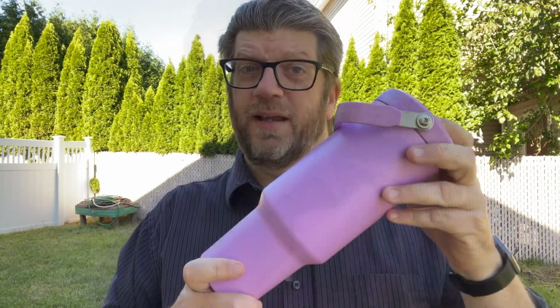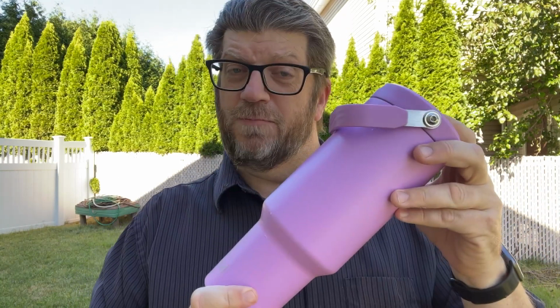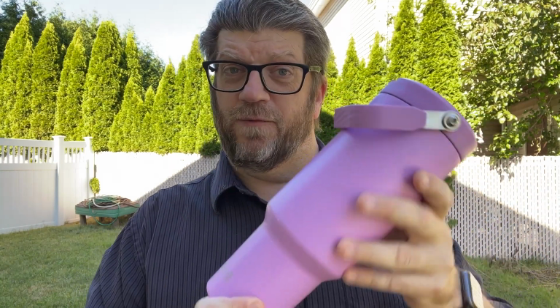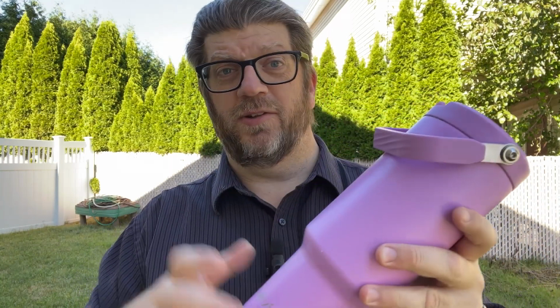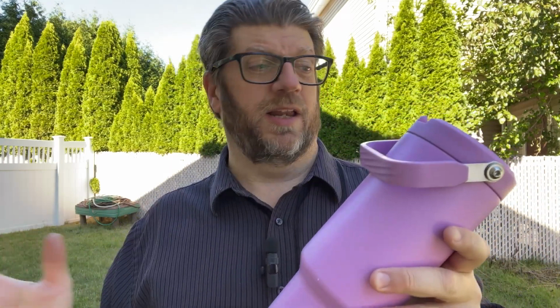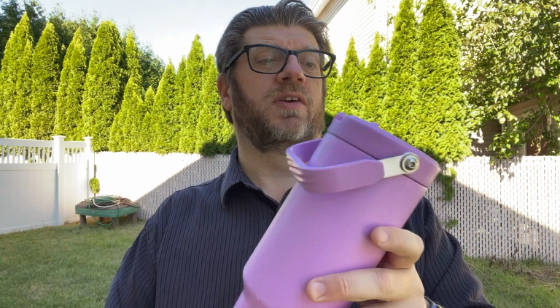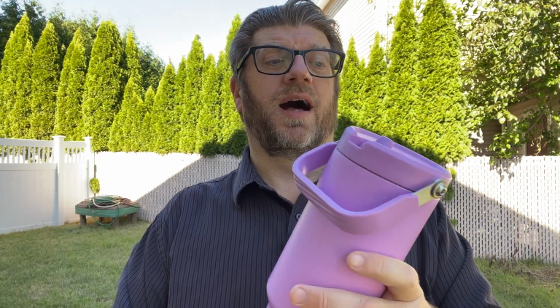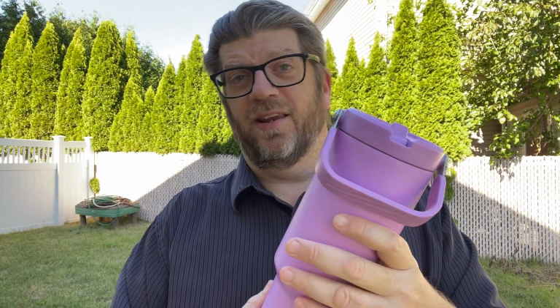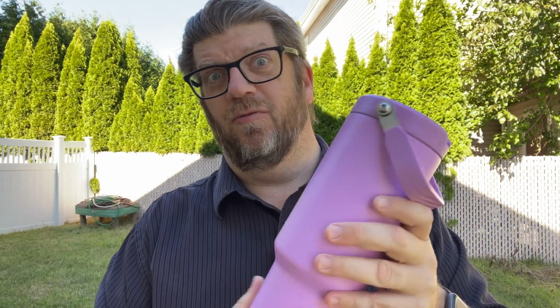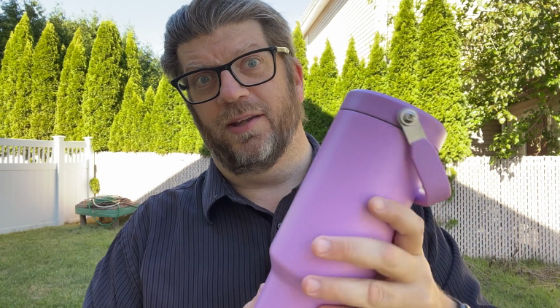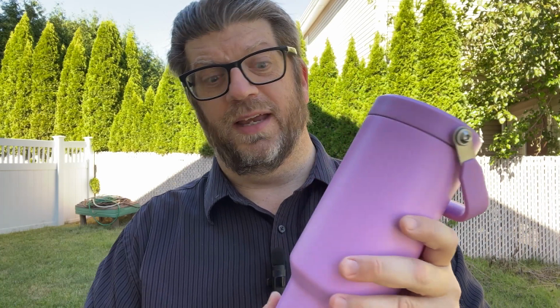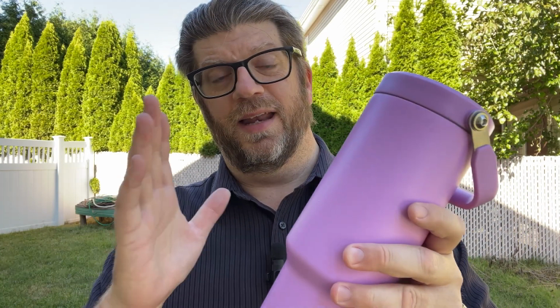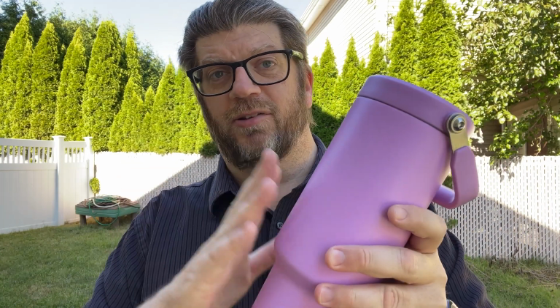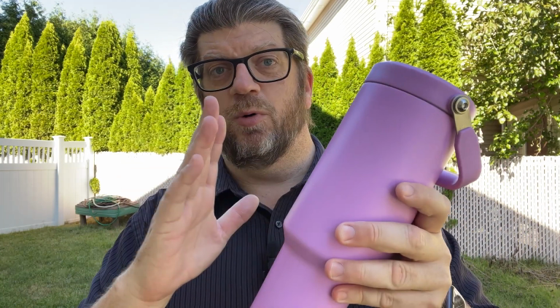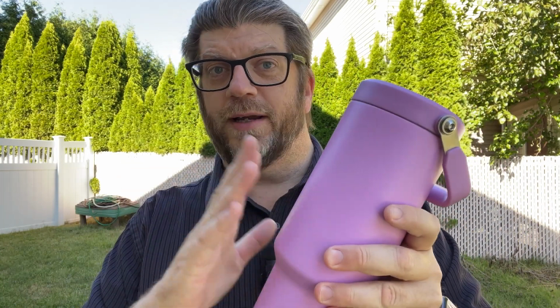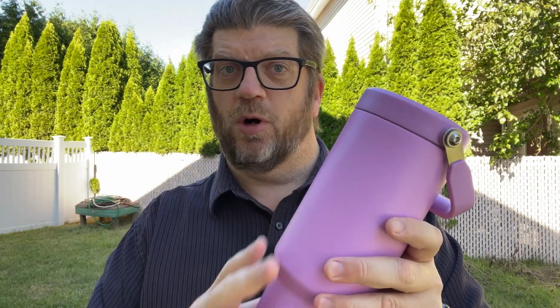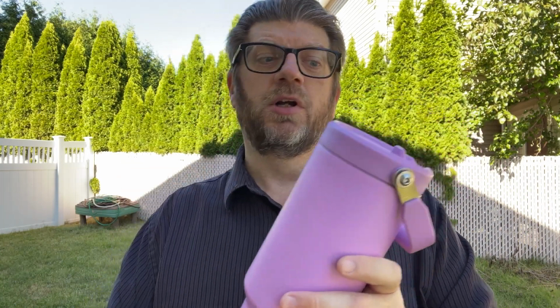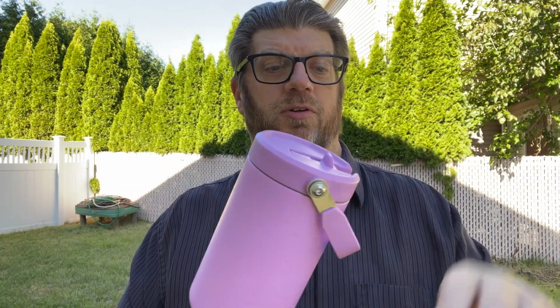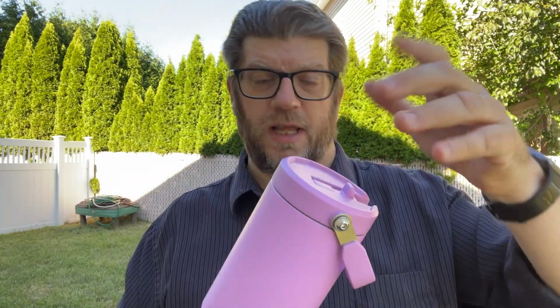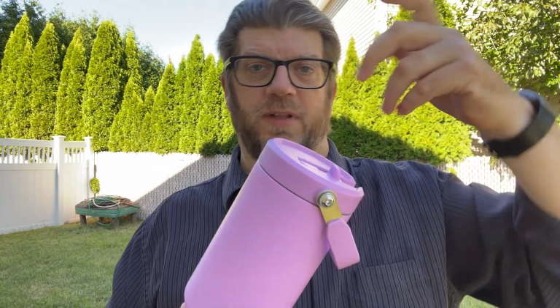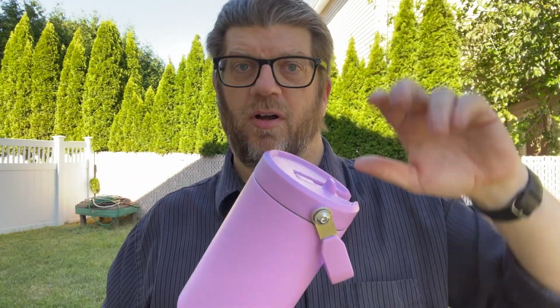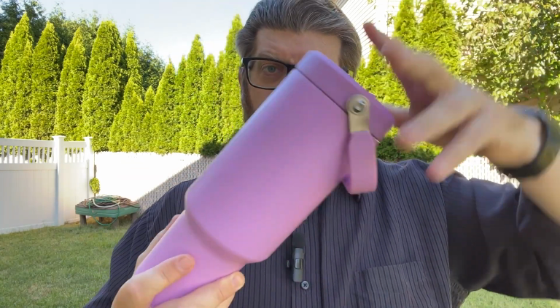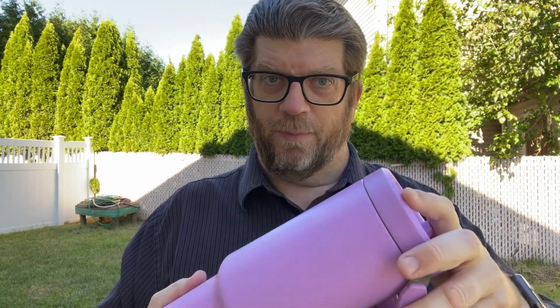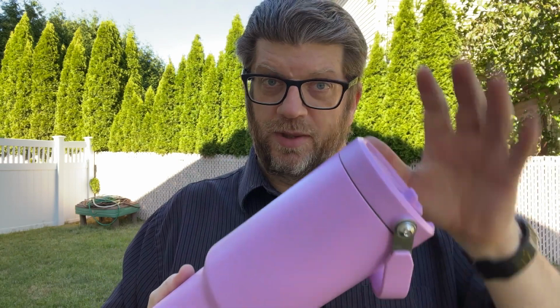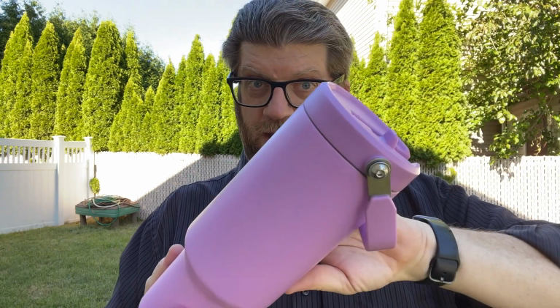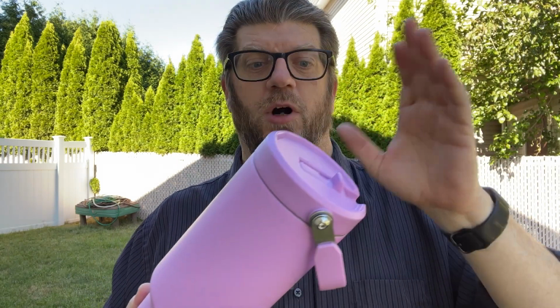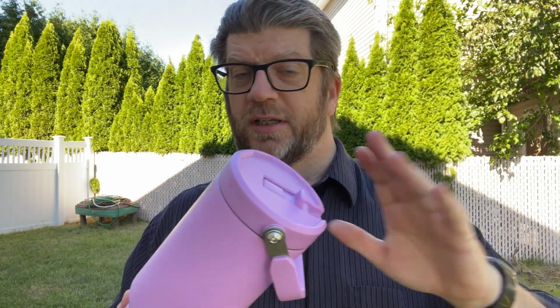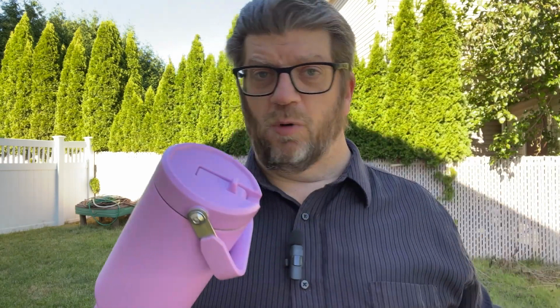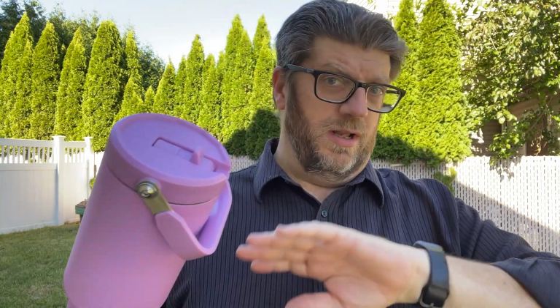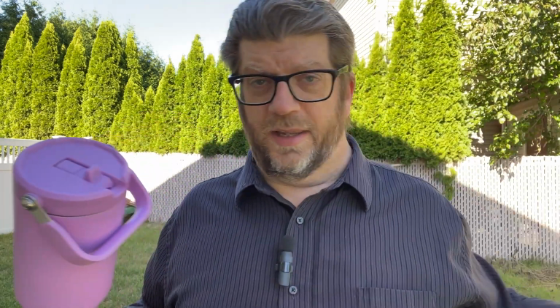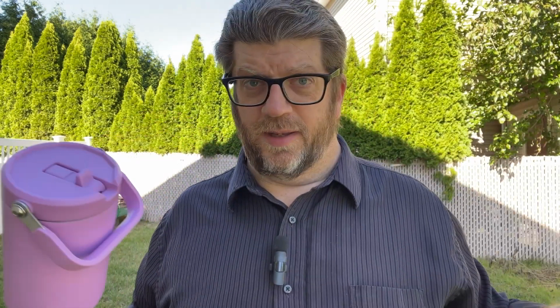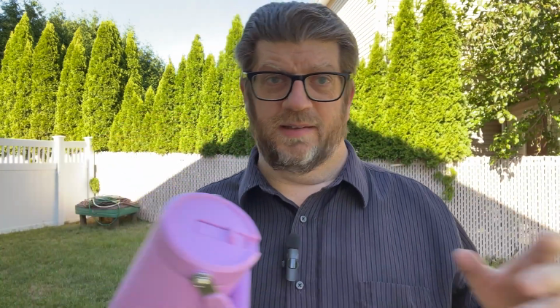It is BPA-free, so that's kind of nice. Another really nice thing is that it will actually work in a dishwasher. You just take the top off, take the straw out, pop this thing in the dishwasher, lid in the dishwasher — cleans up nice and easy.